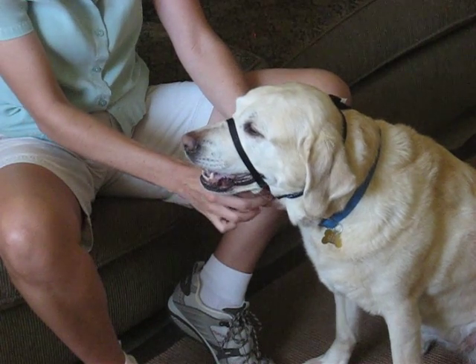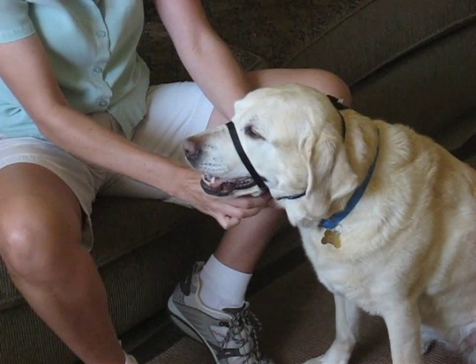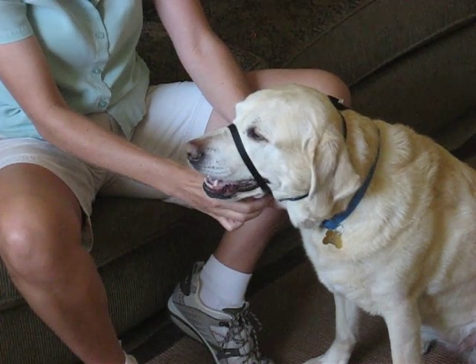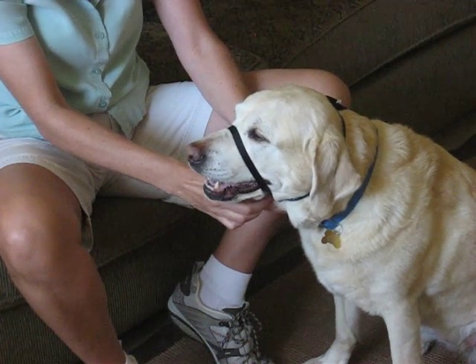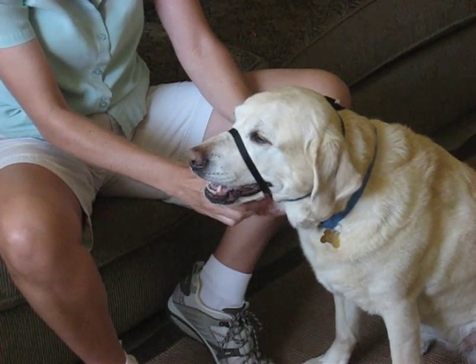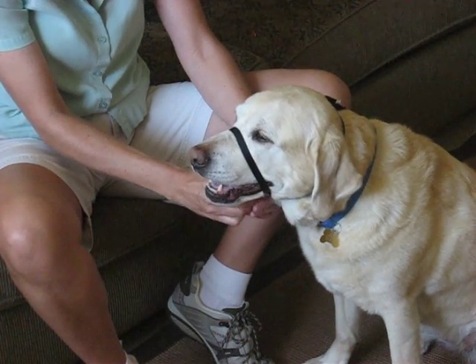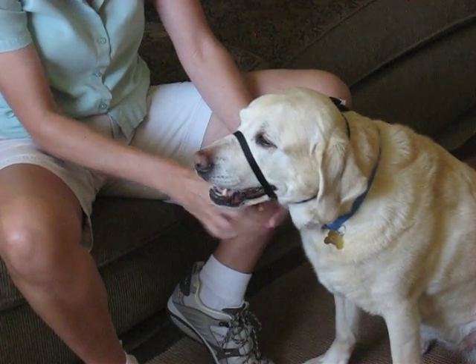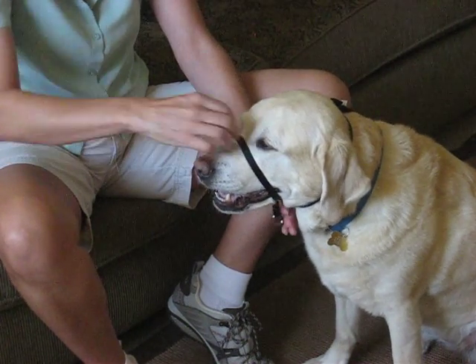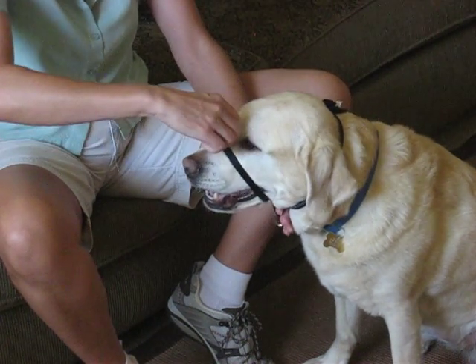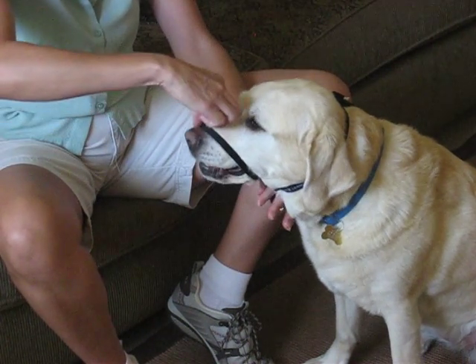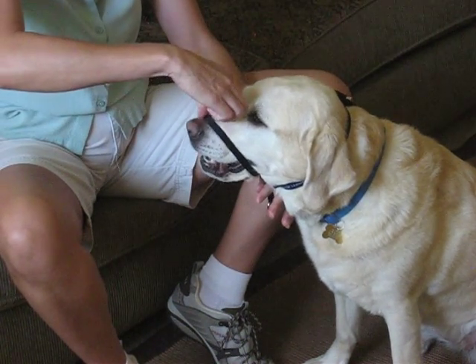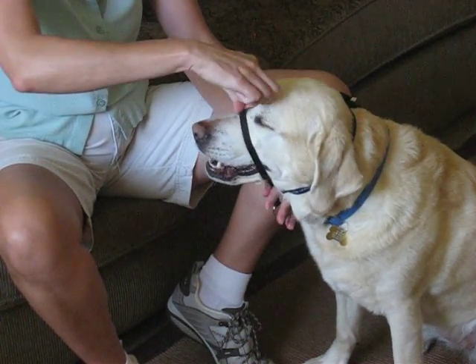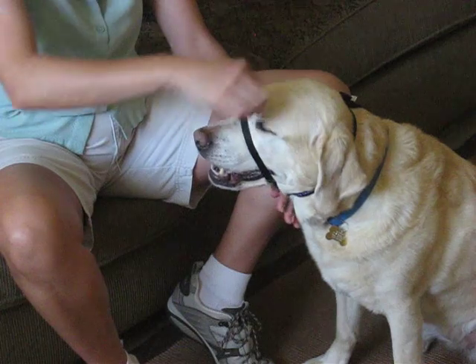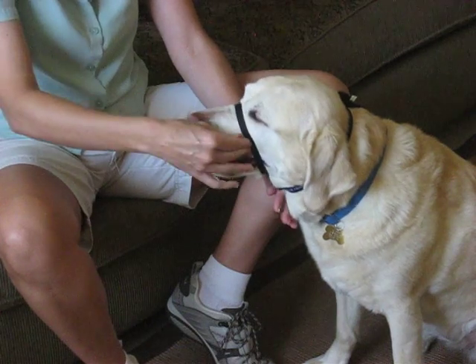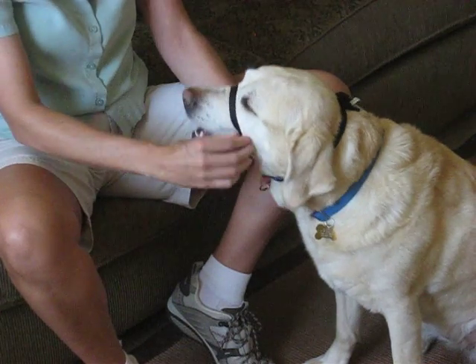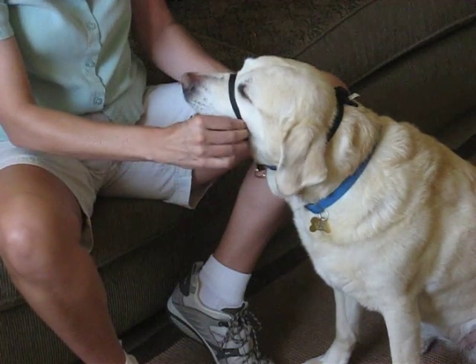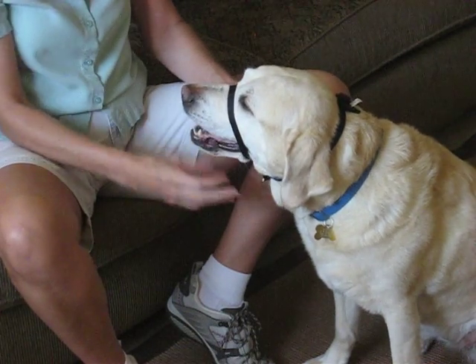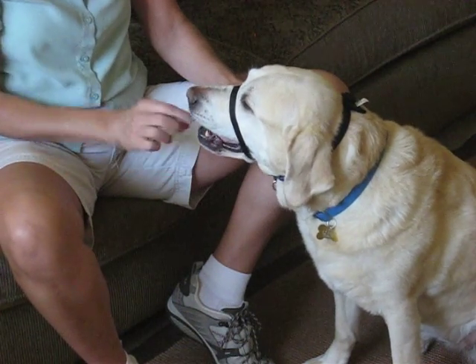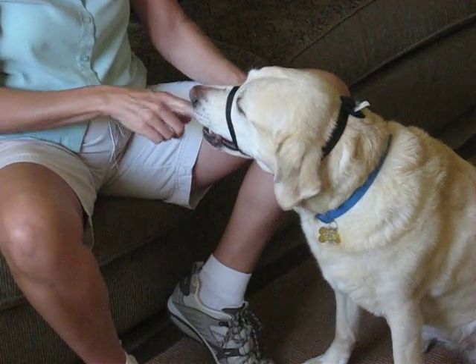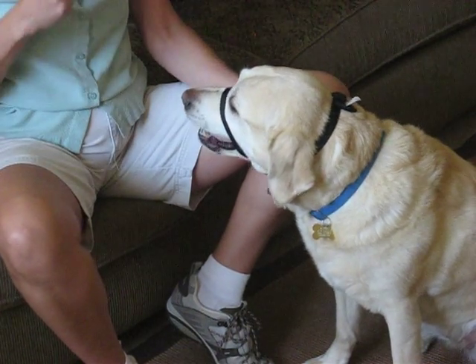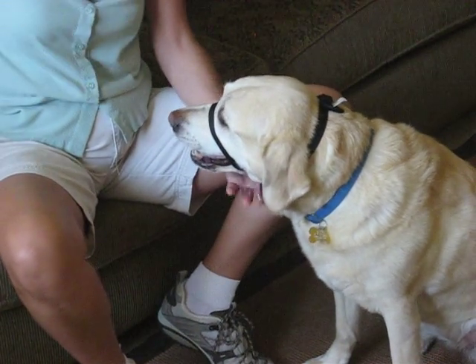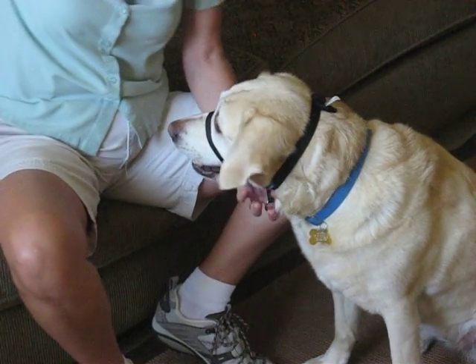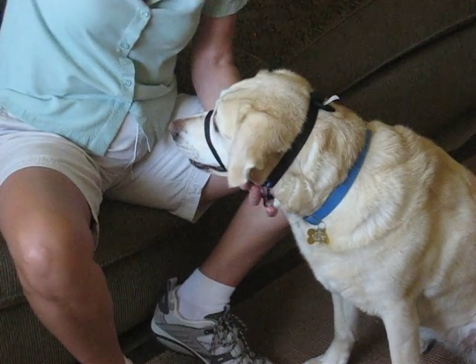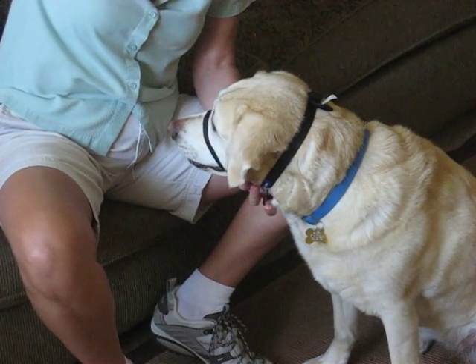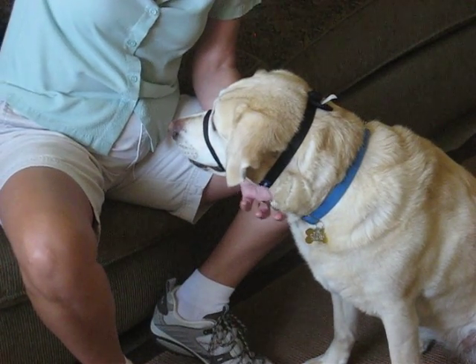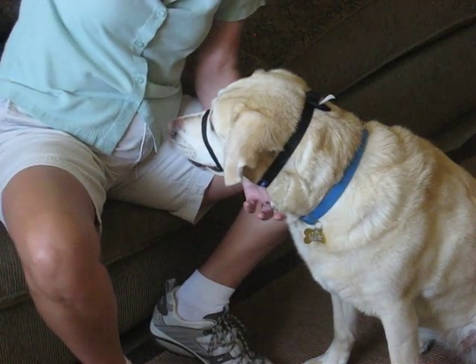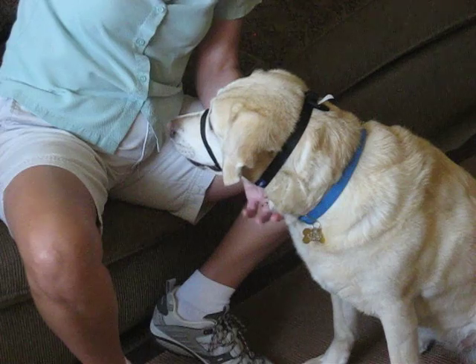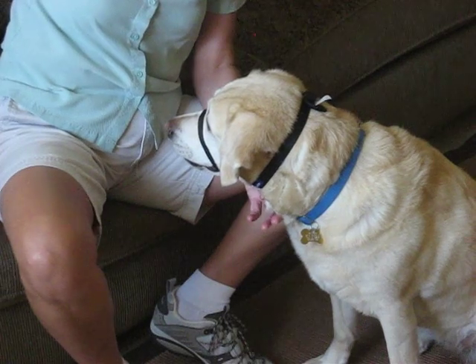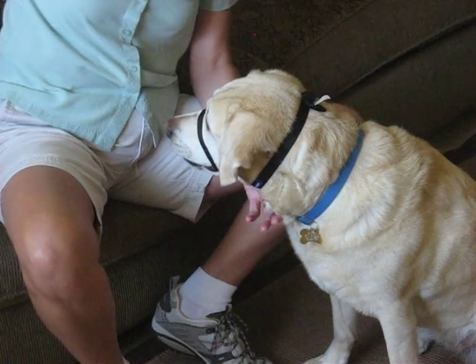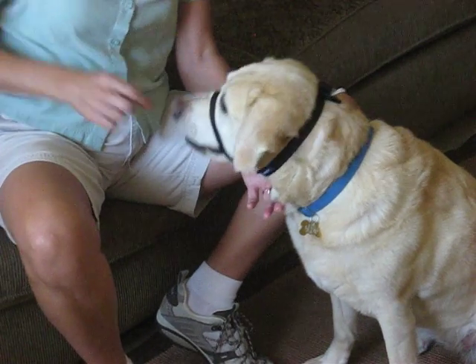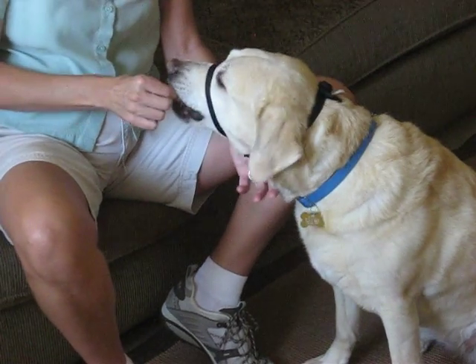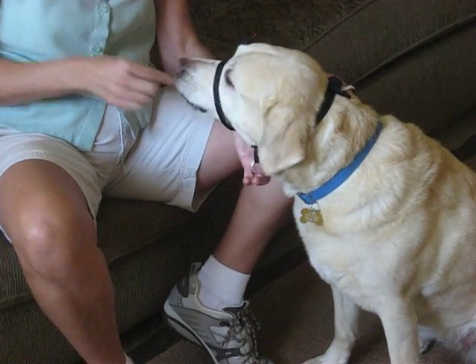That seems about right. And then we lock it into place. That's nice and relaxed — very comfortable. She can still open her mouth. She can still take treats.